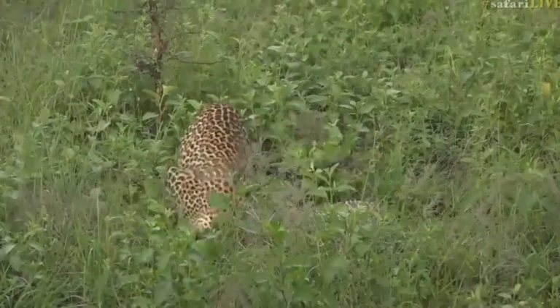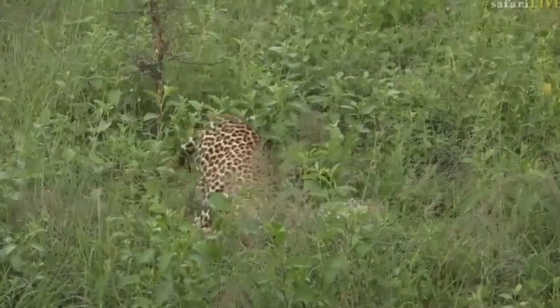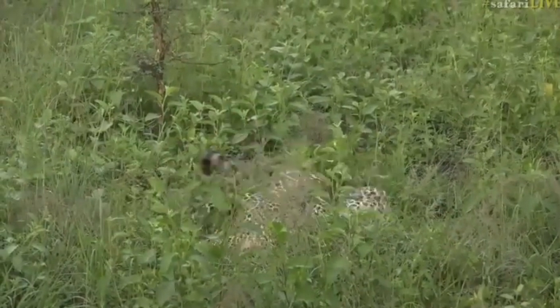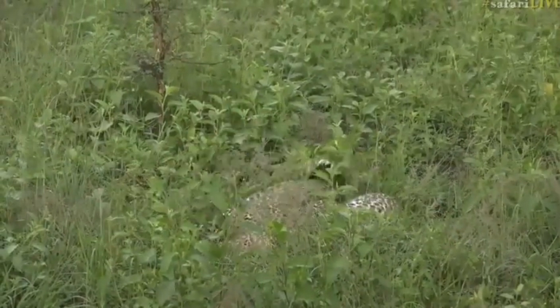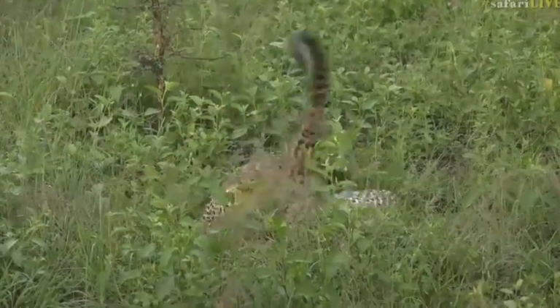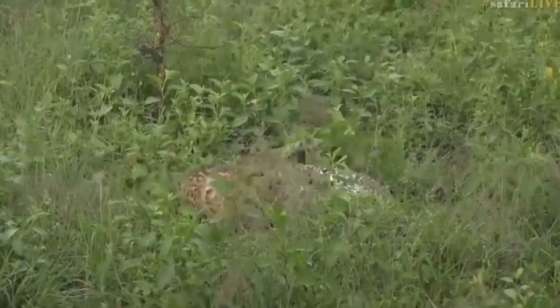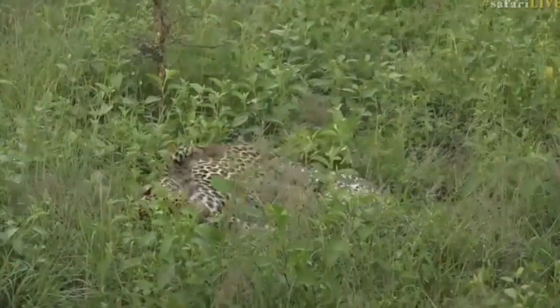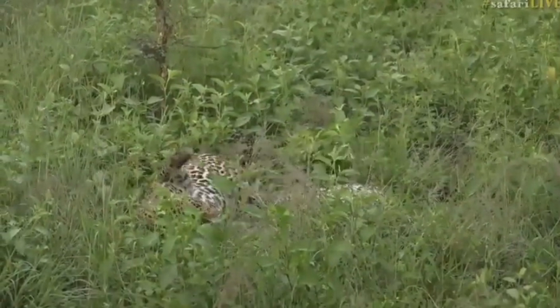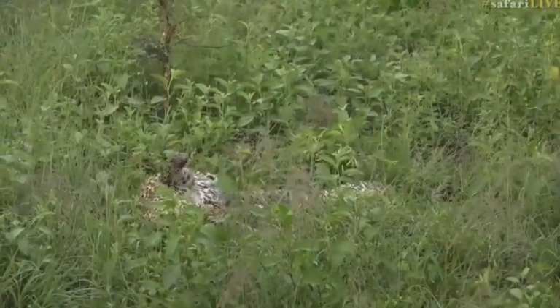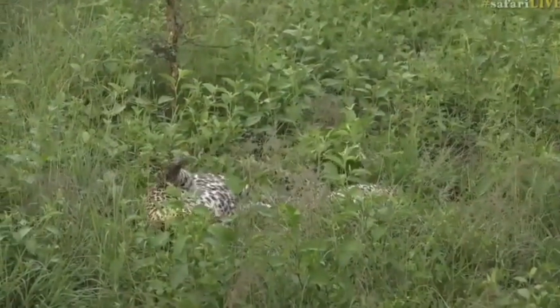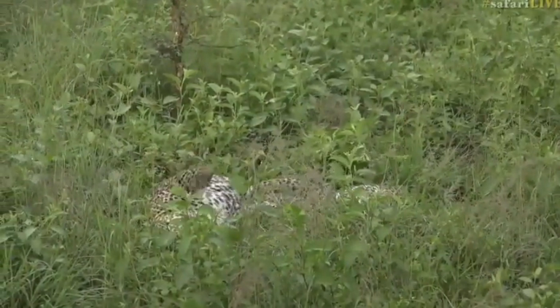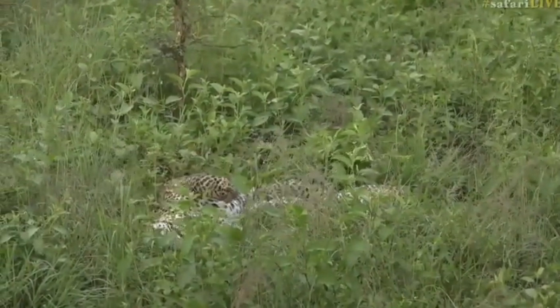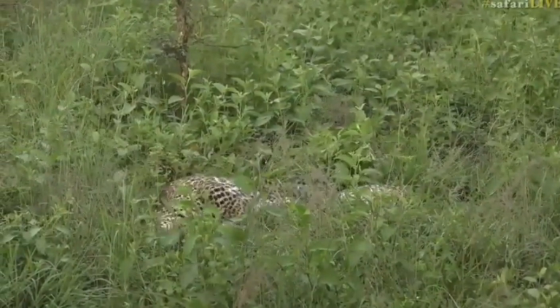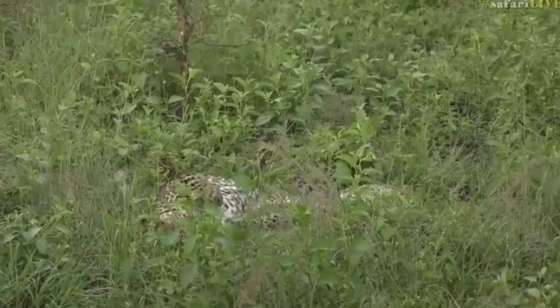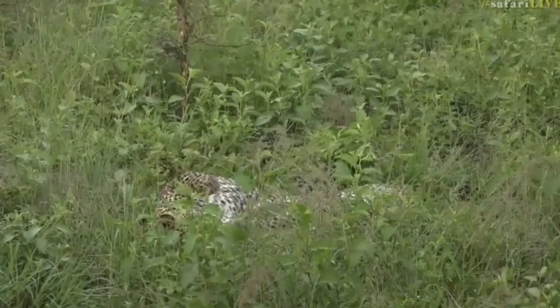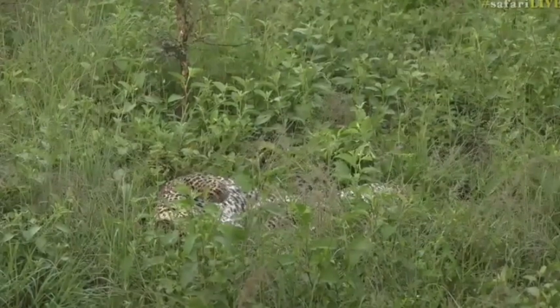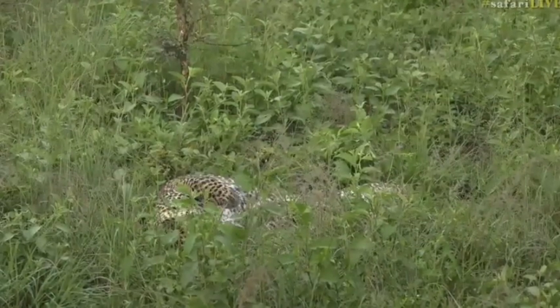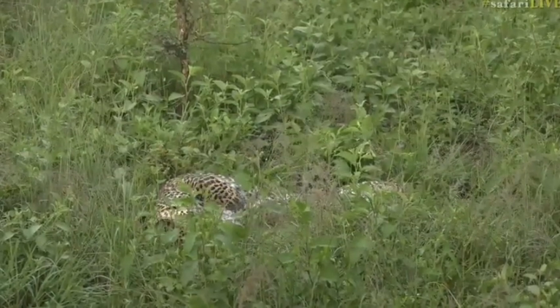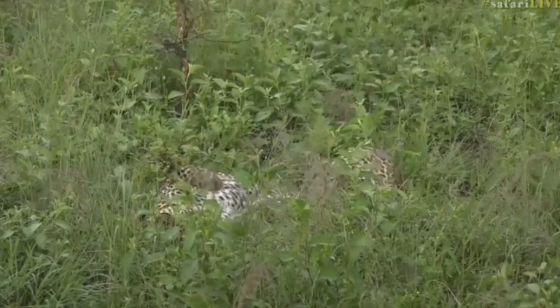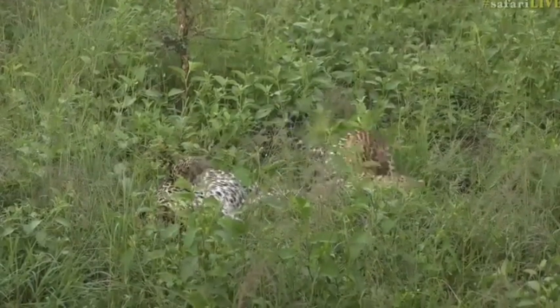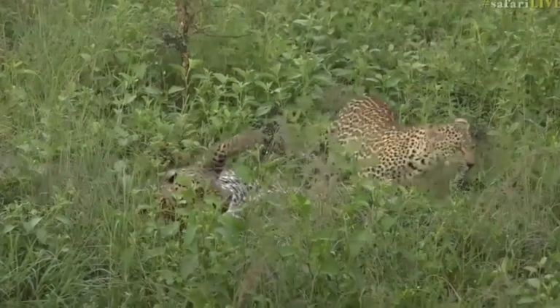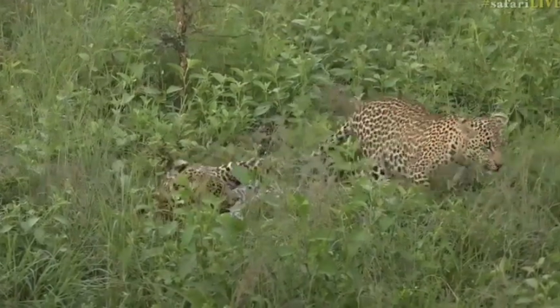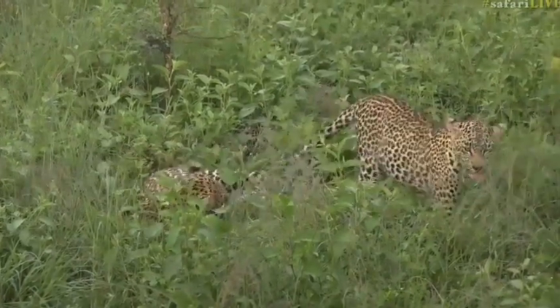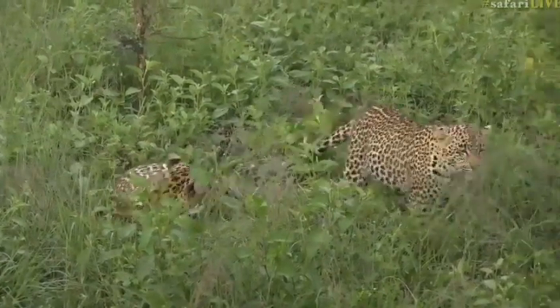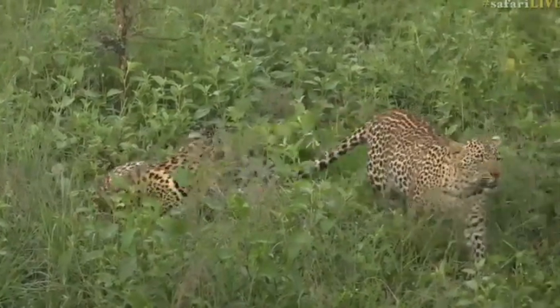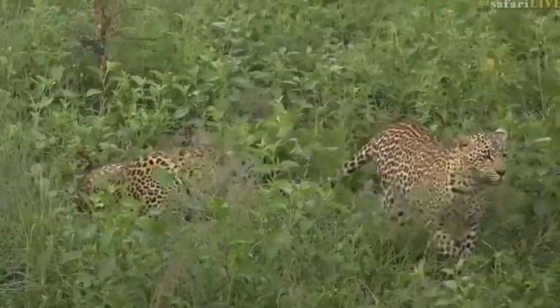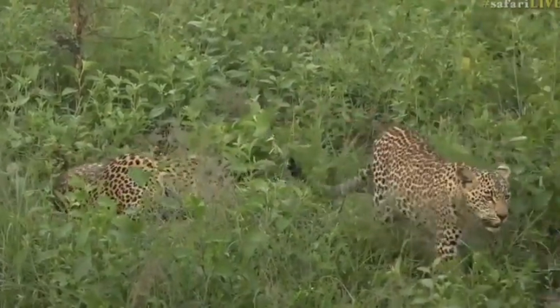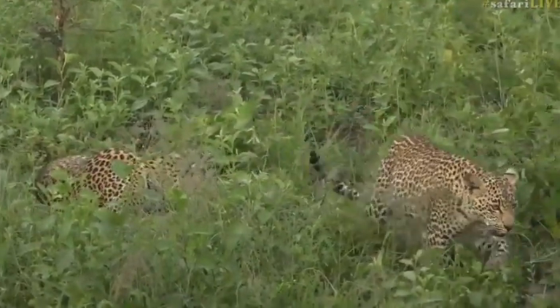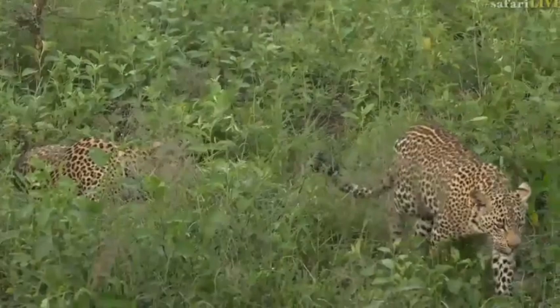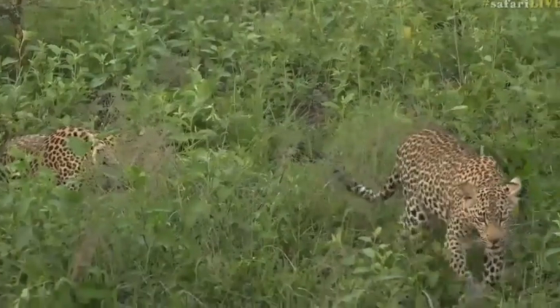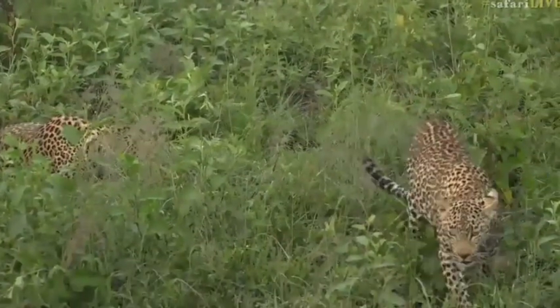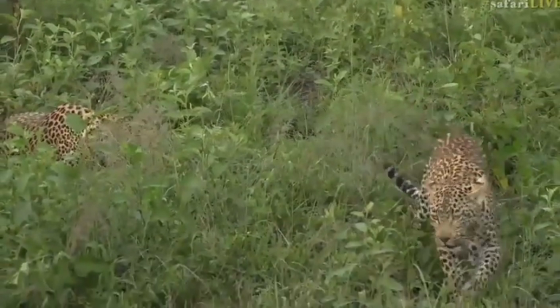That was pretty. Can you hear the hissing? Shungila not impressed with Hosanna.